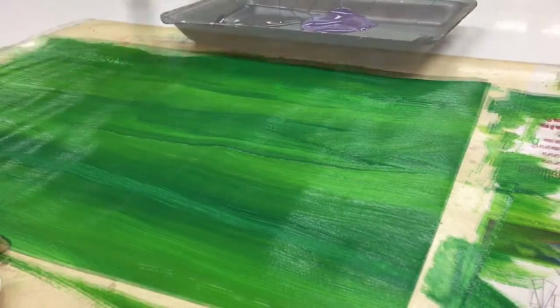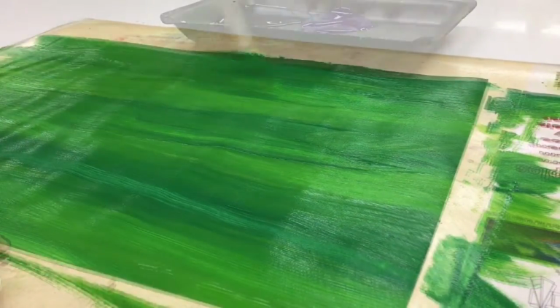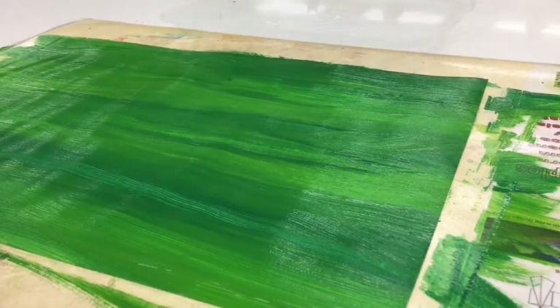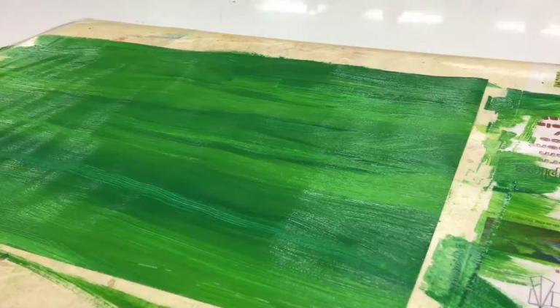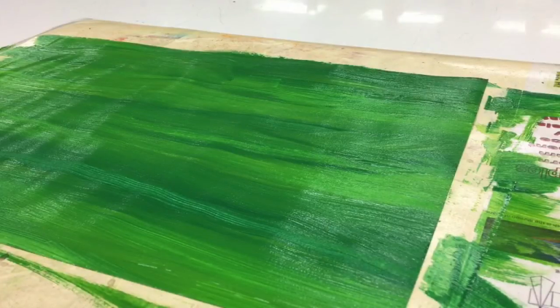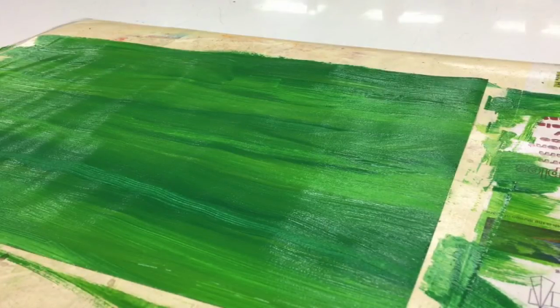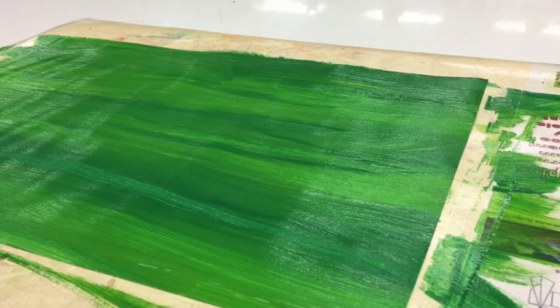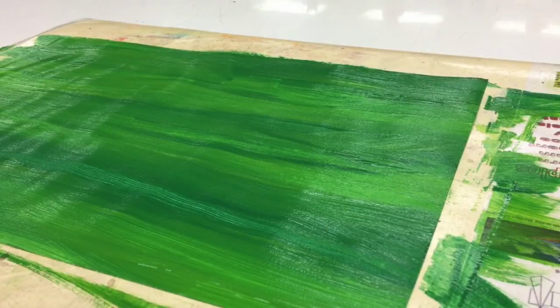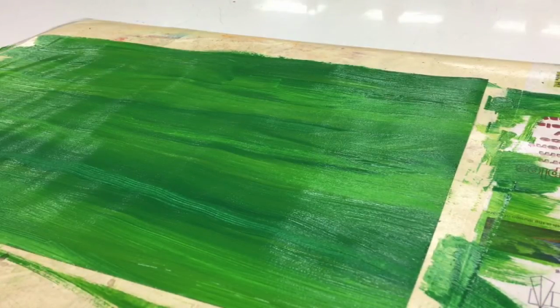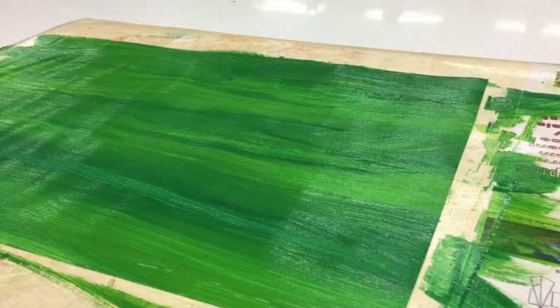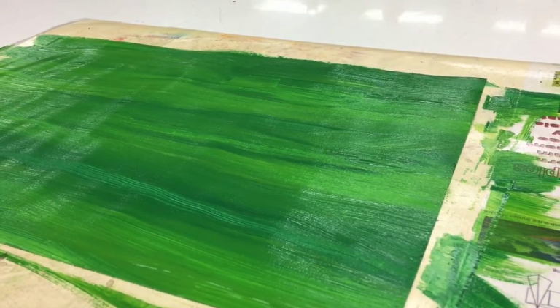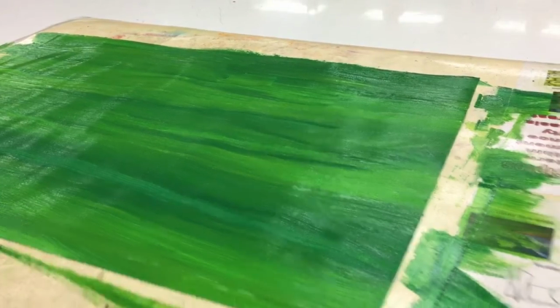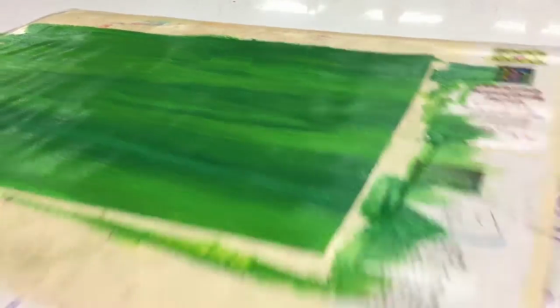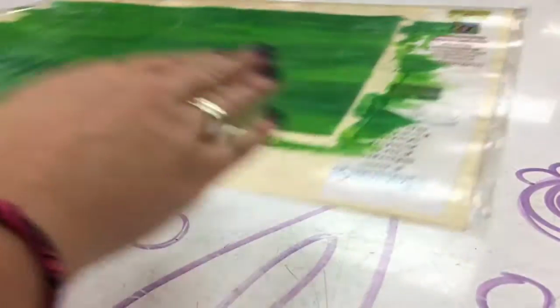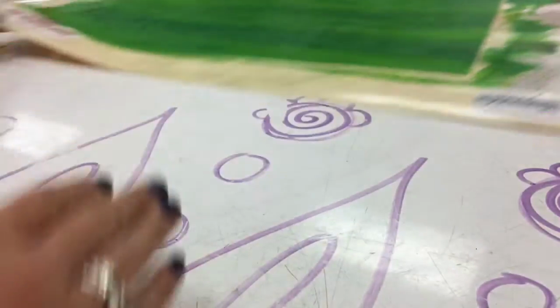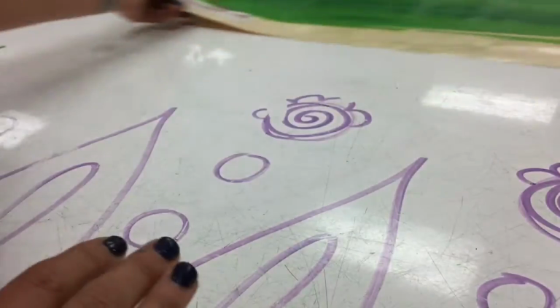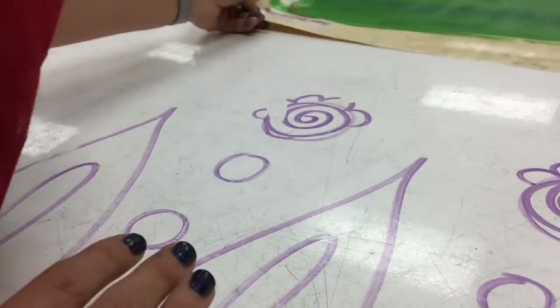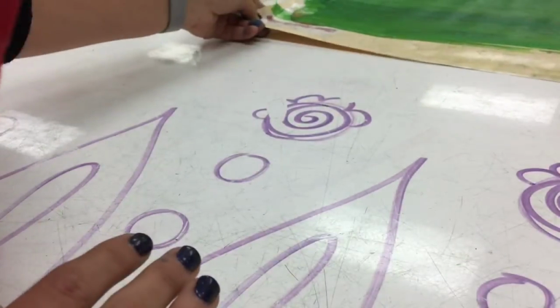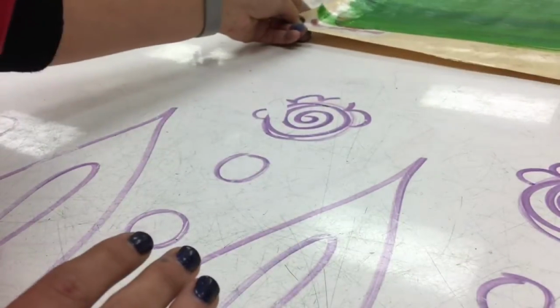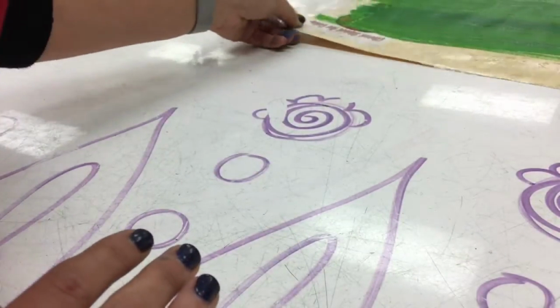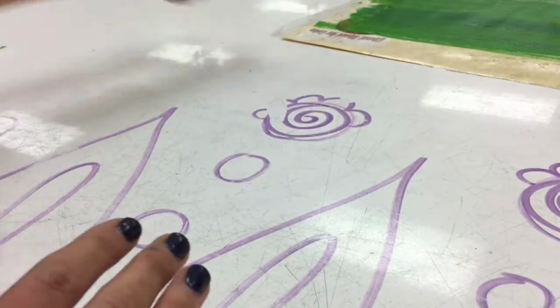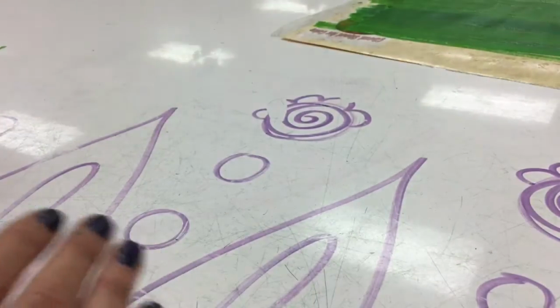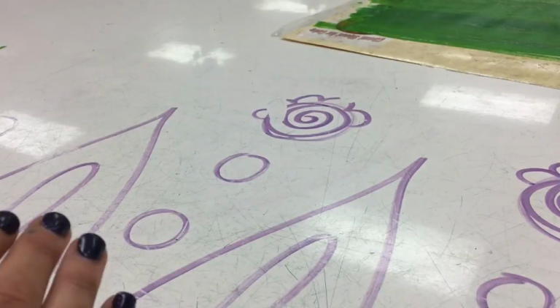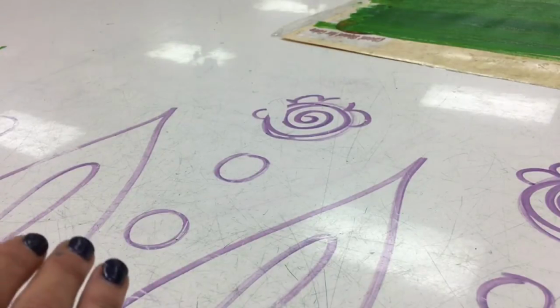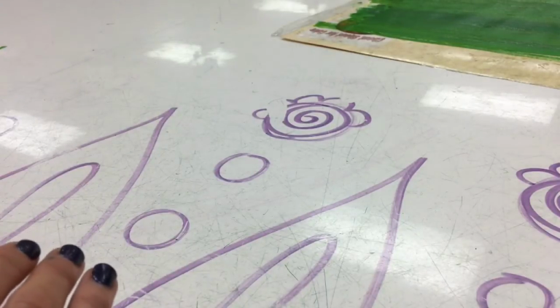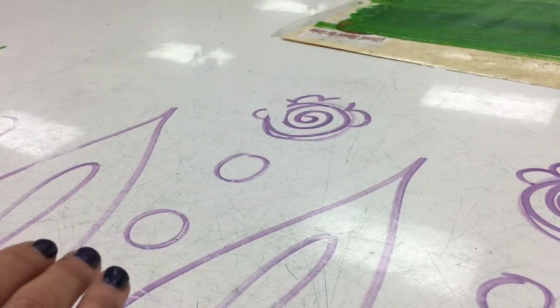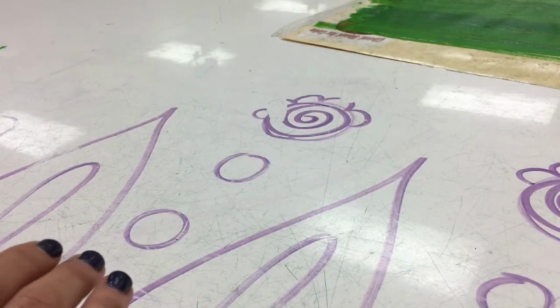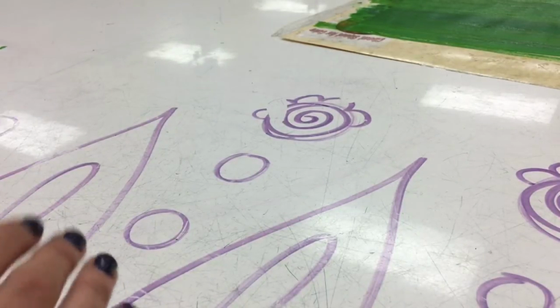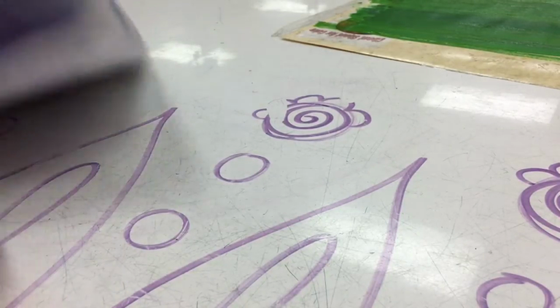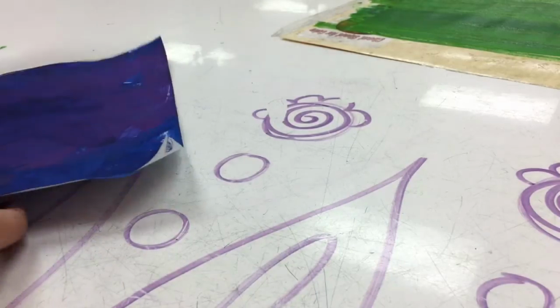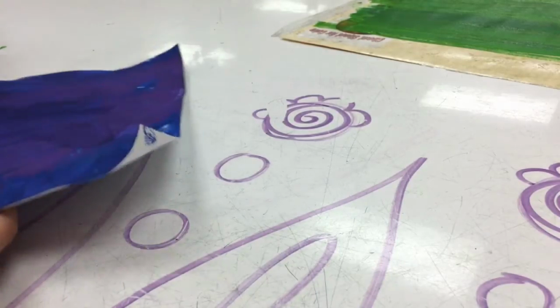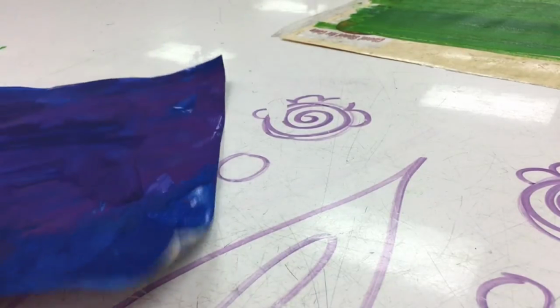That's going to be all we do for the first day of this project. On the second day, we'll have our painted paper ready to cut the shapes of the body out.